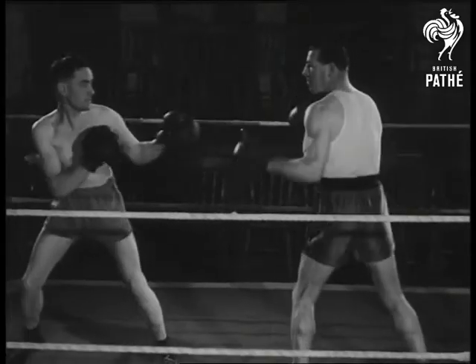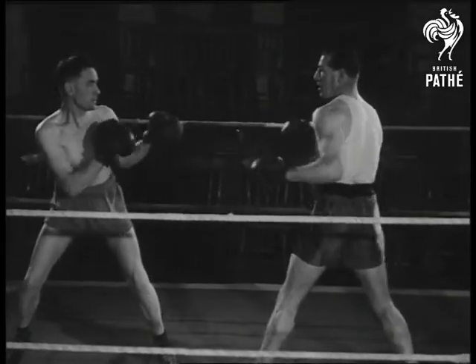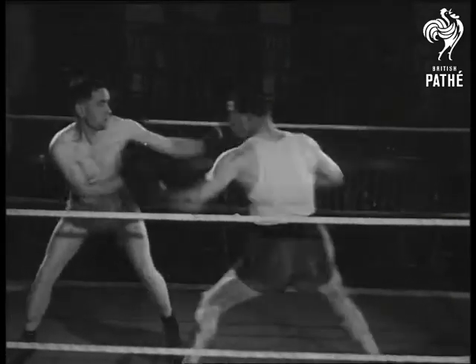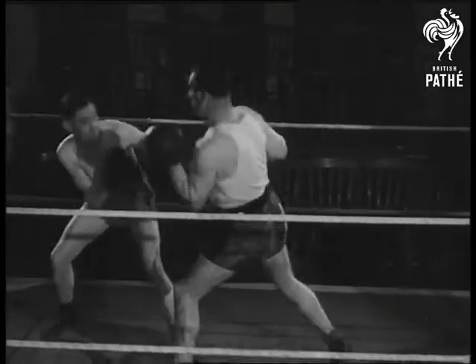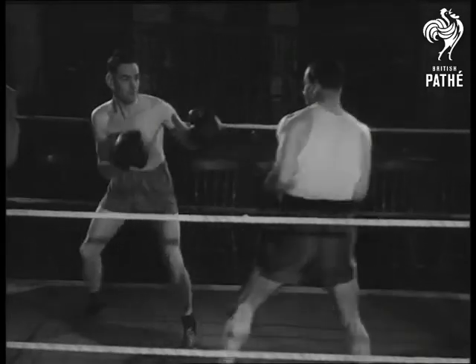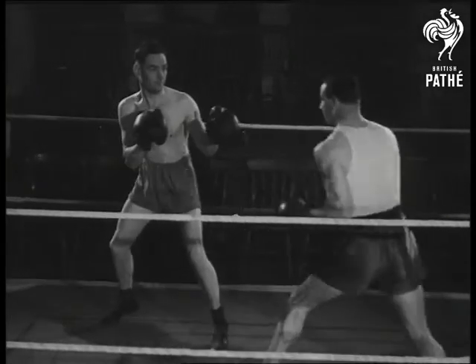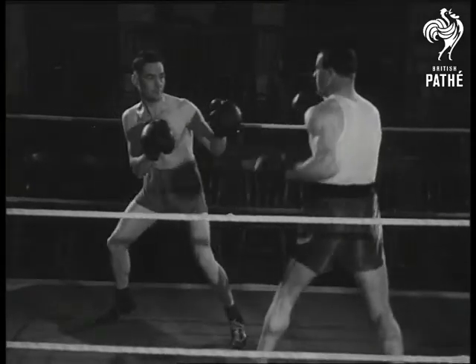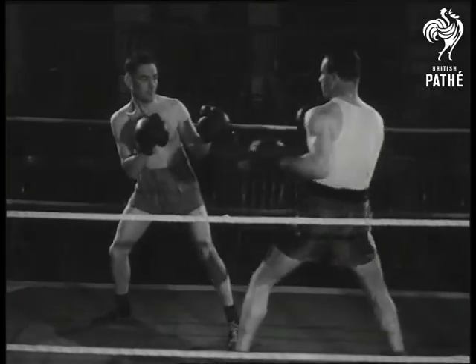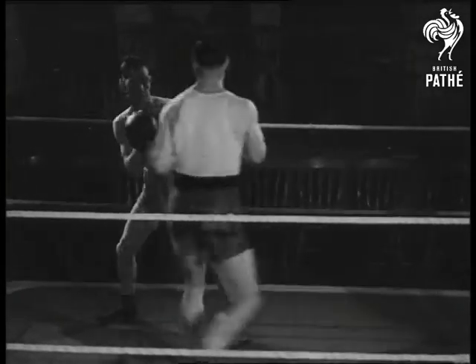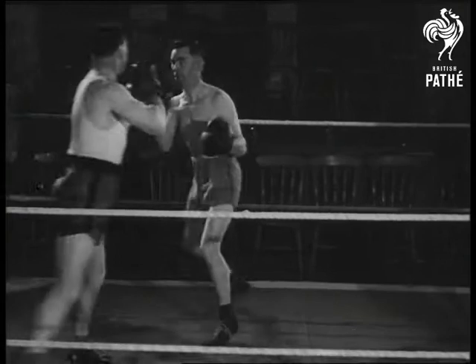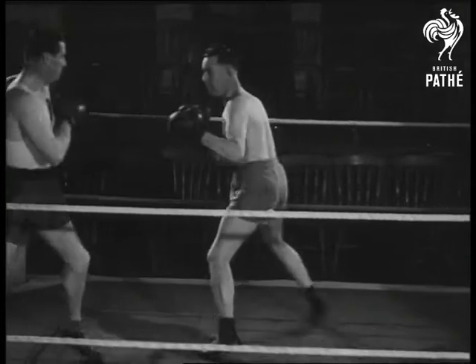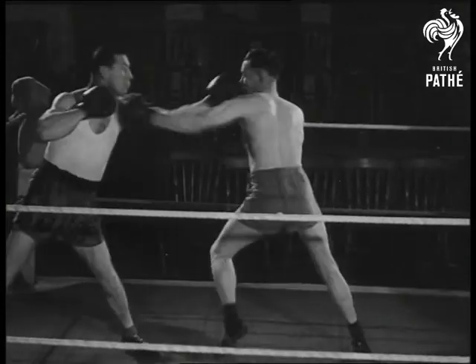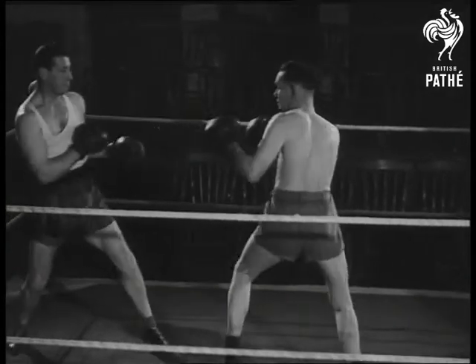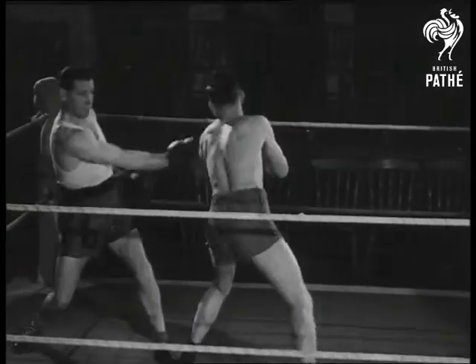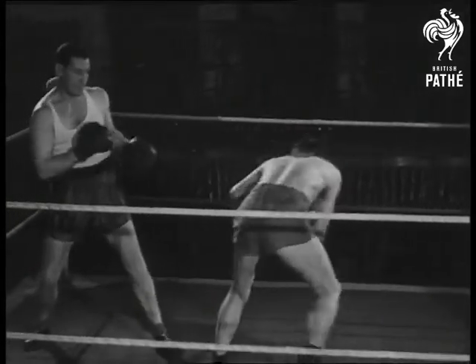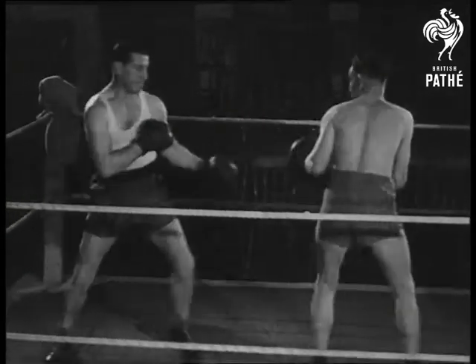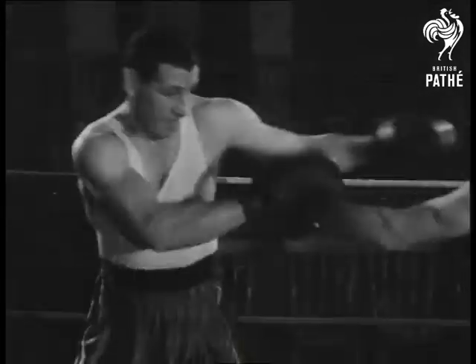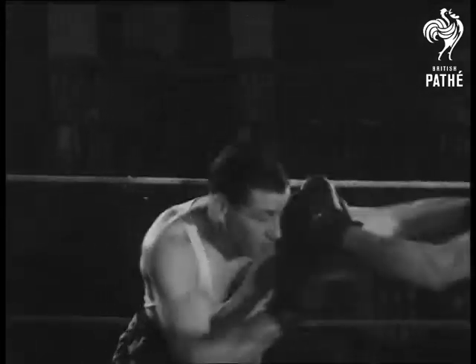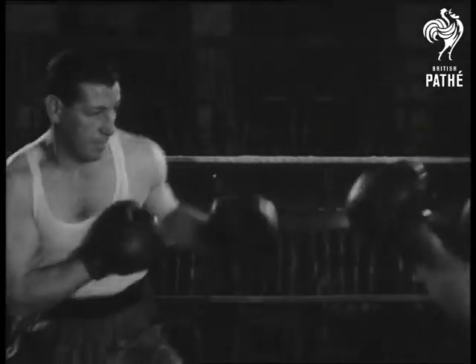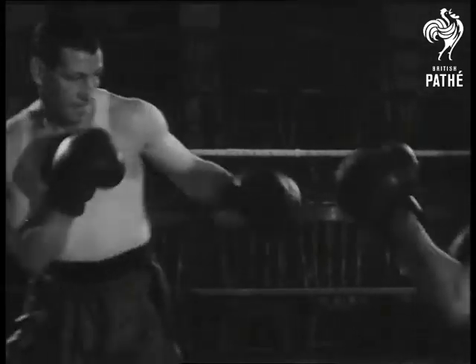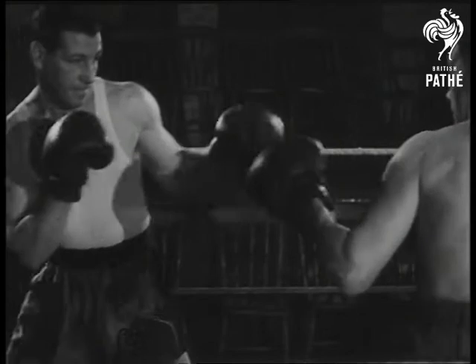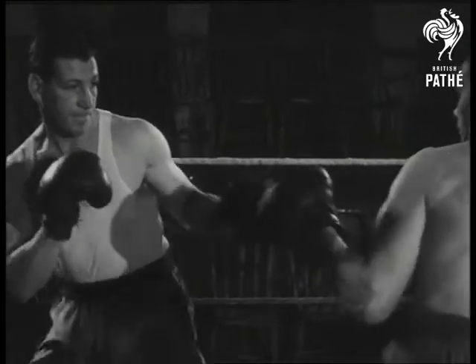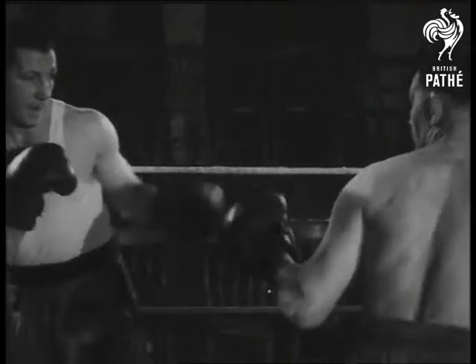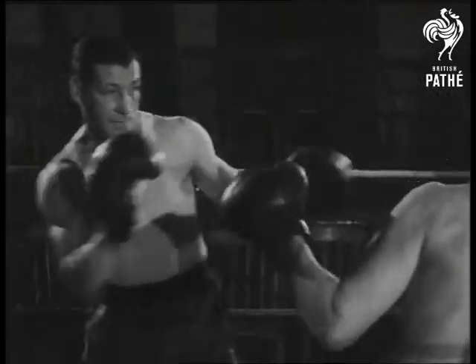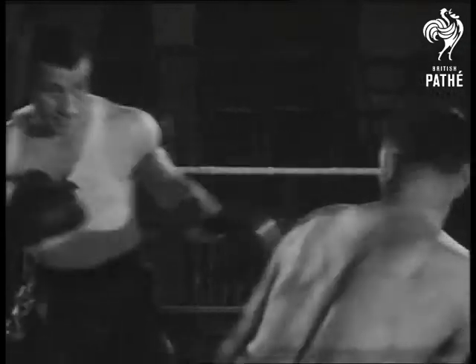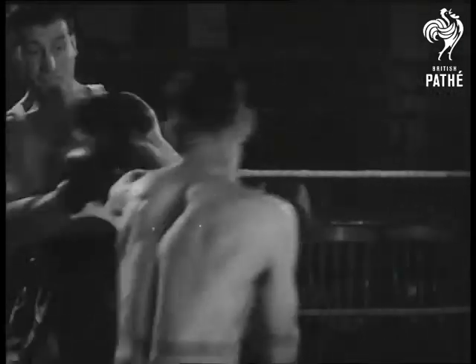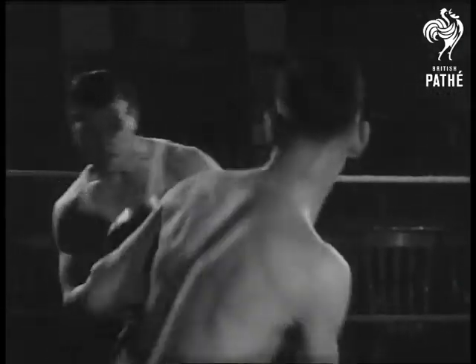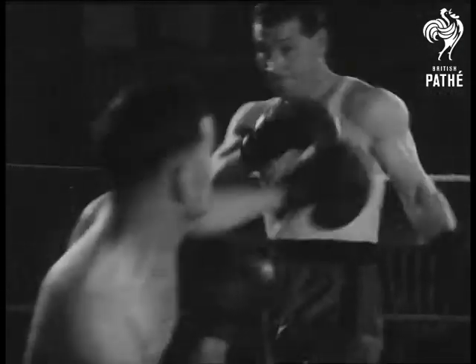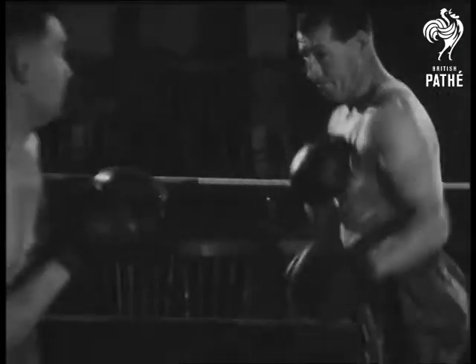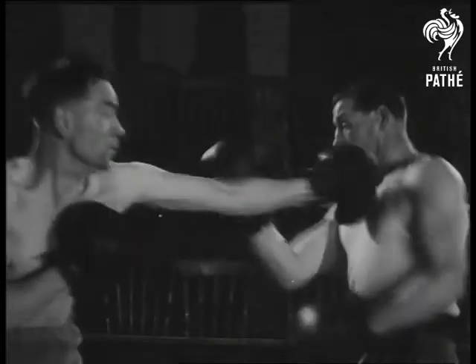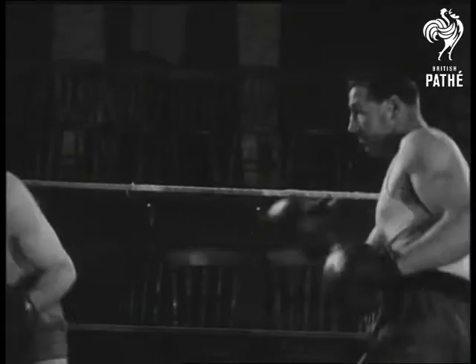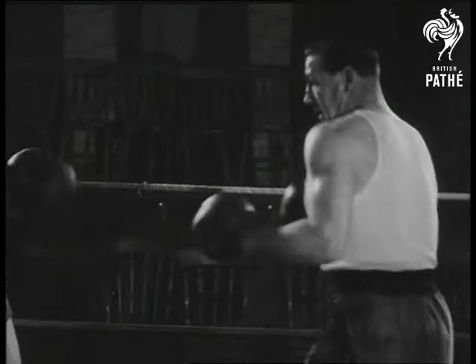Len Harvey, formerly world's light heavyweight champion and one of the most scientific boxers we've ever produced, says that the most important principle in boxing is balance. If you lose your balance, you're sunk. So he shows Jerry Brunt, a keen young lightweight, the secret of balance.